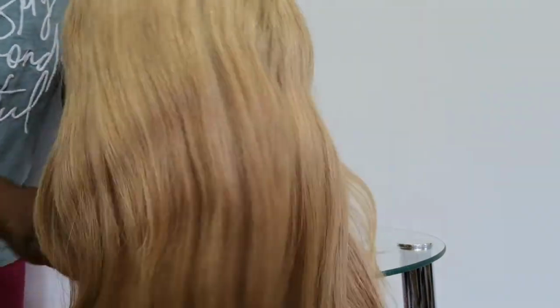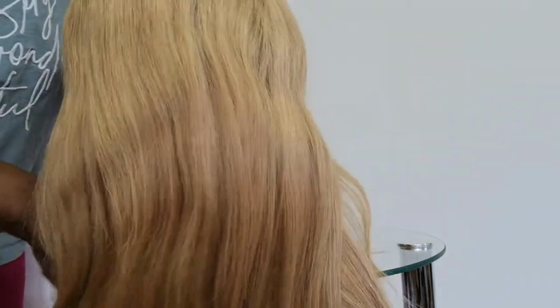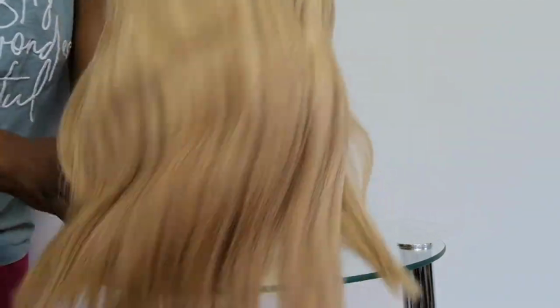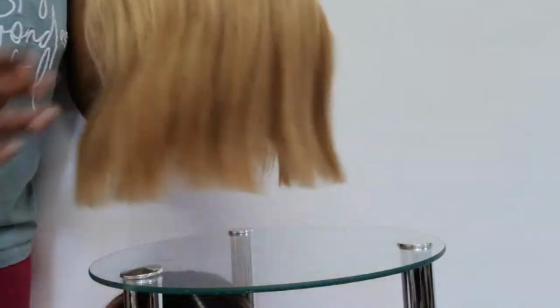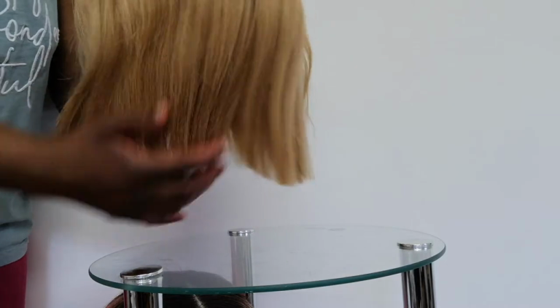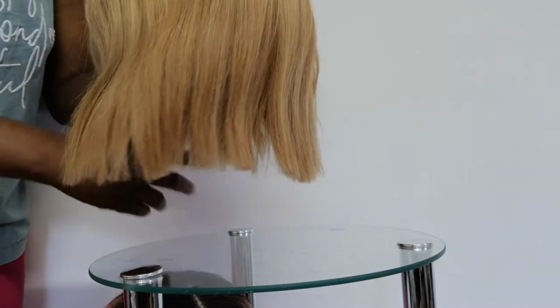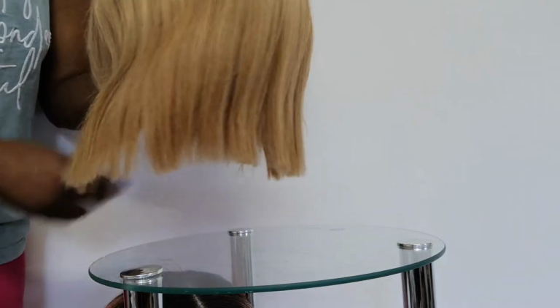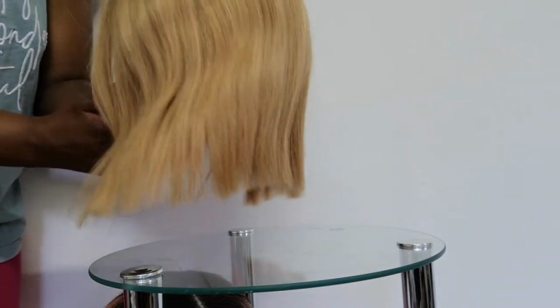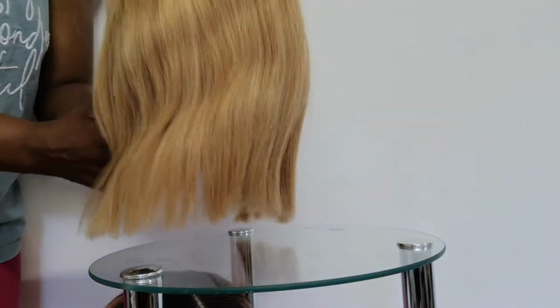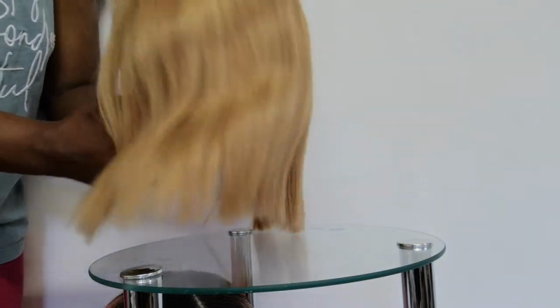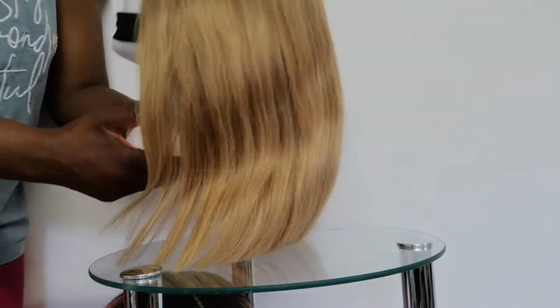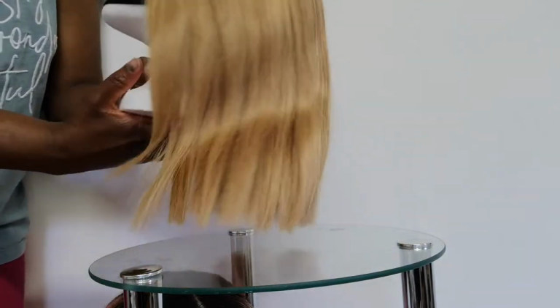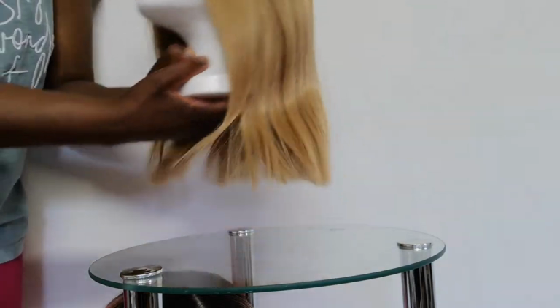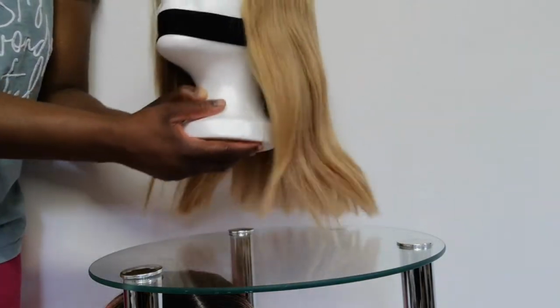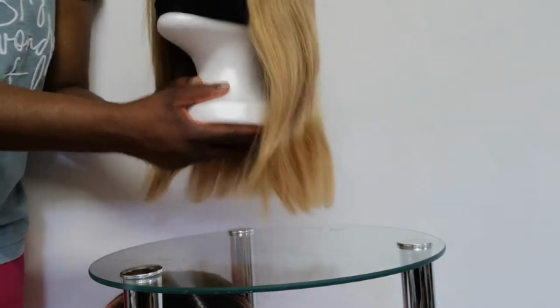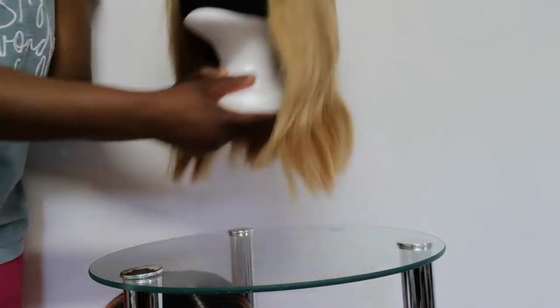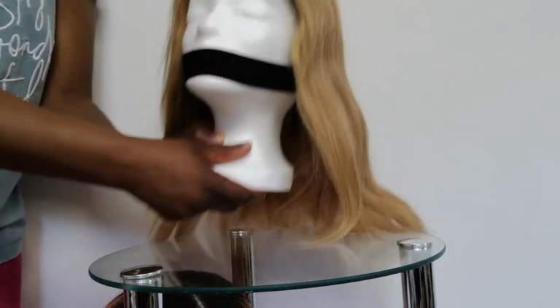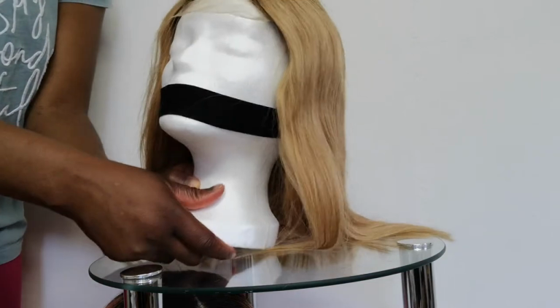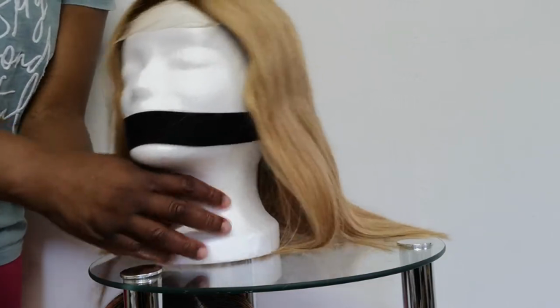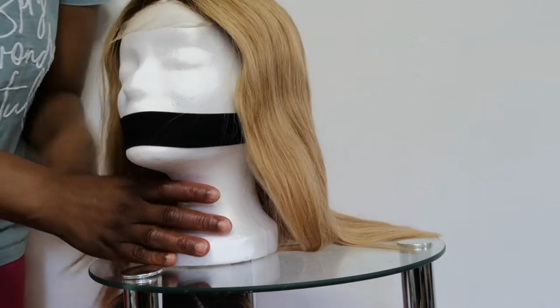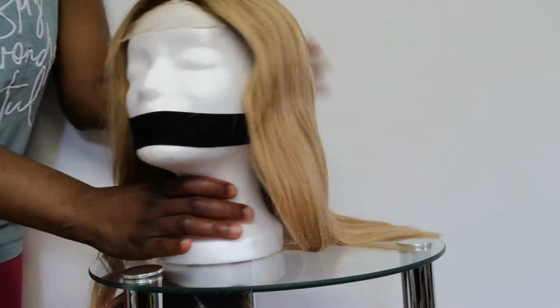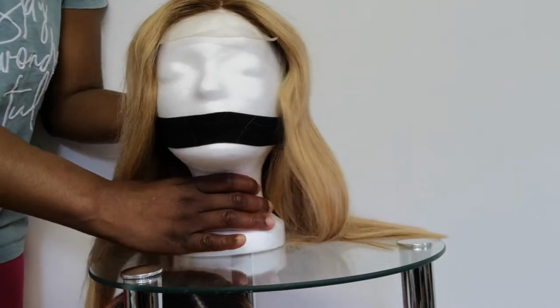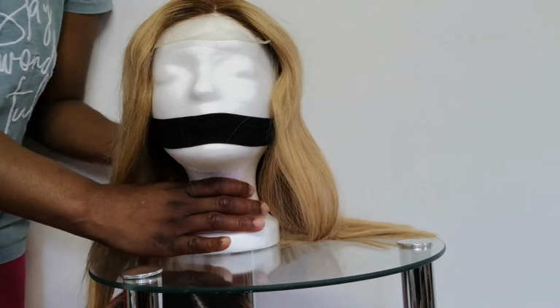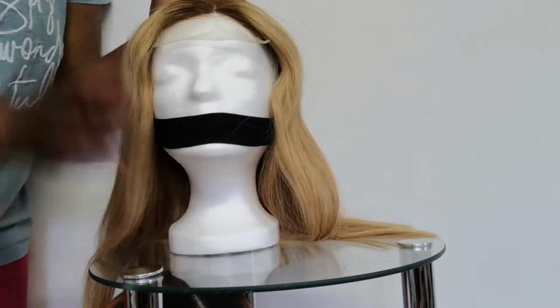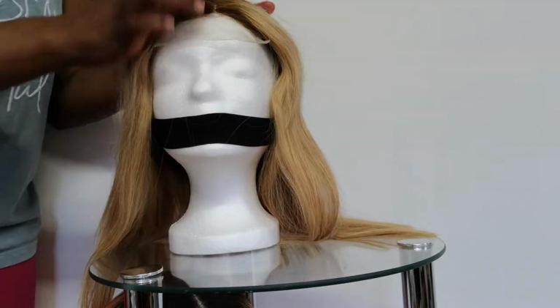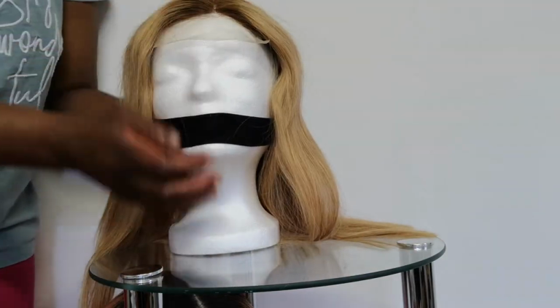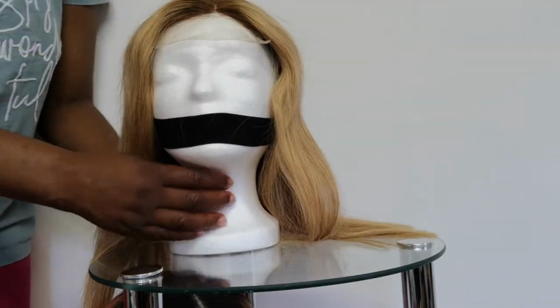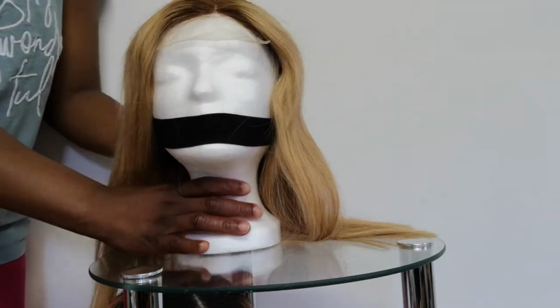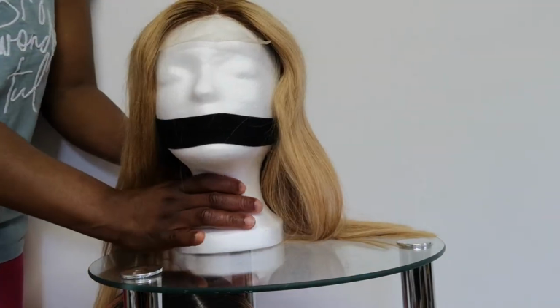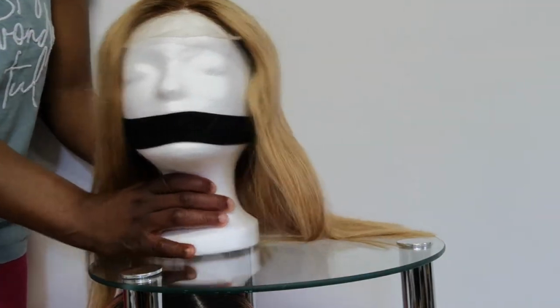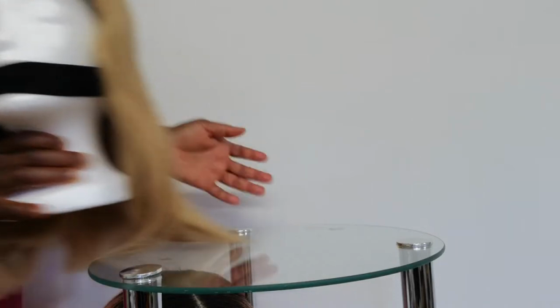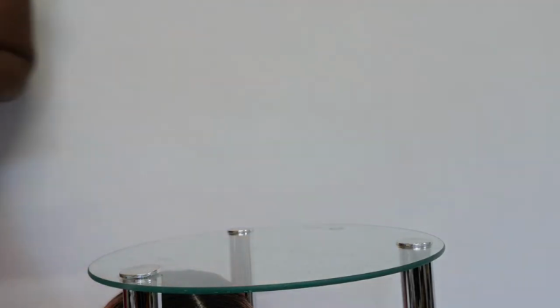It's also a straight blunt cut. Let's see — this is the 14 inches of it and this is a center part. I'm going to show you the third one now.